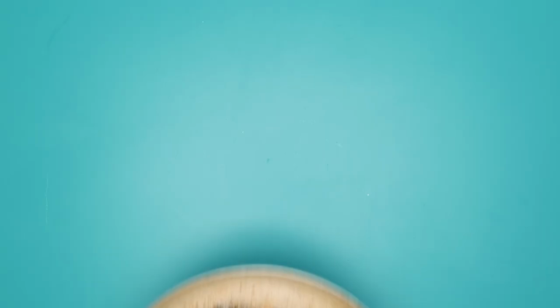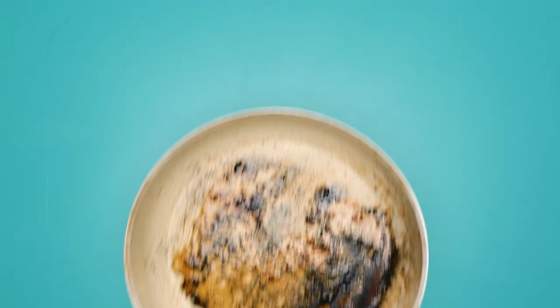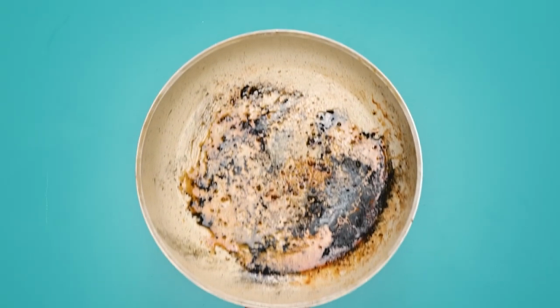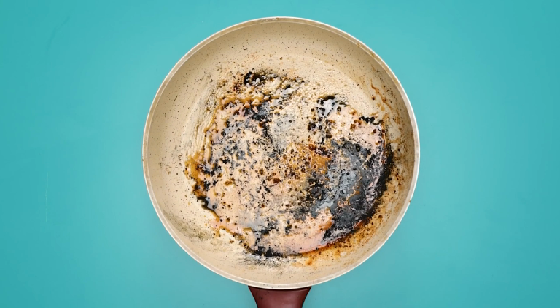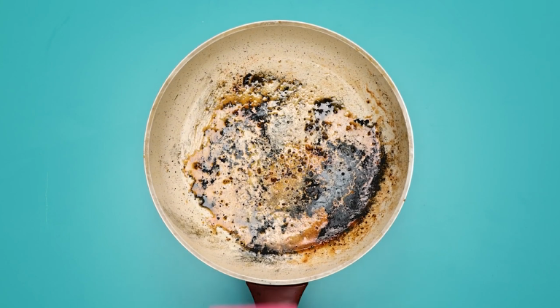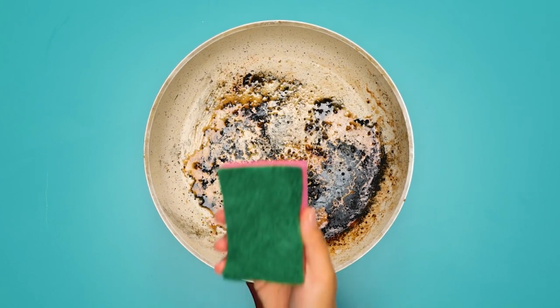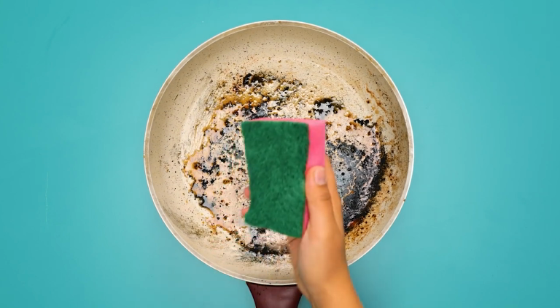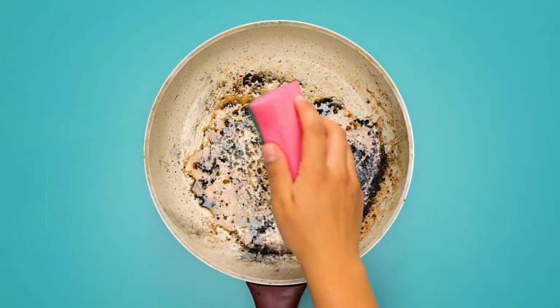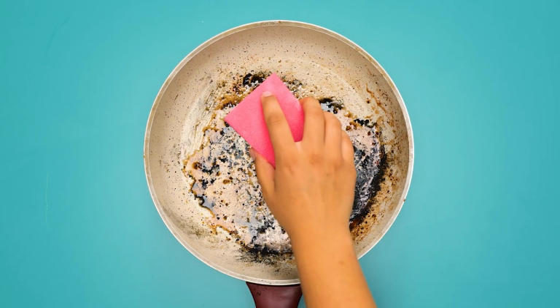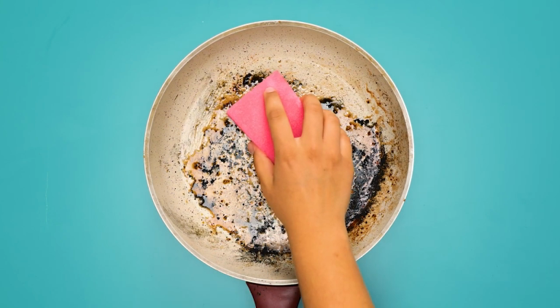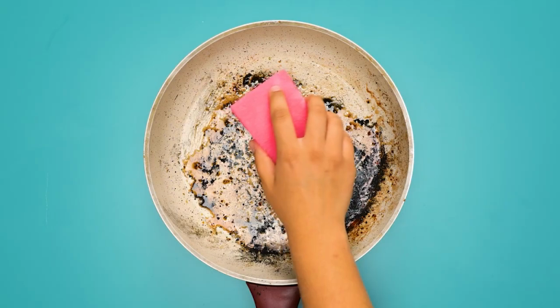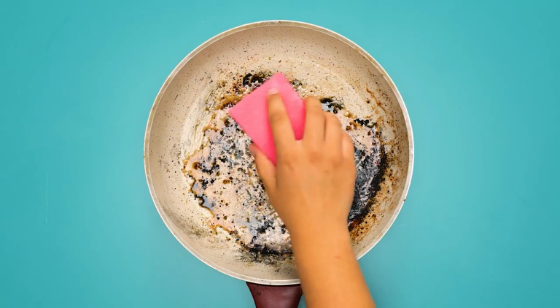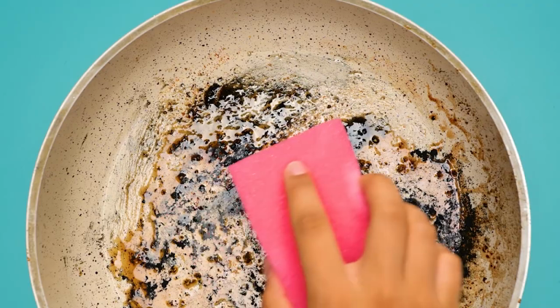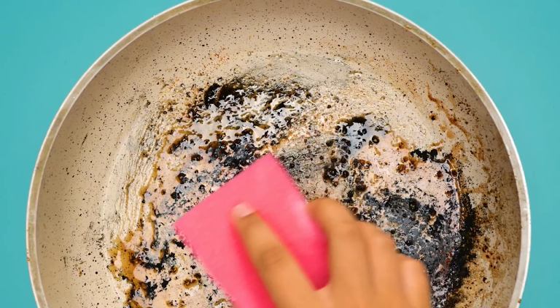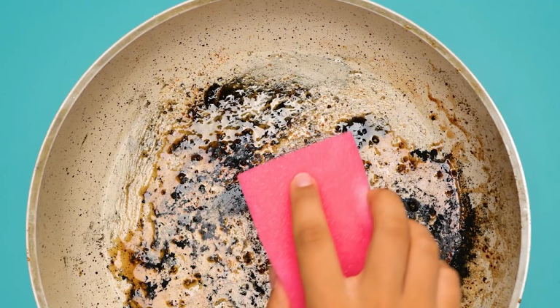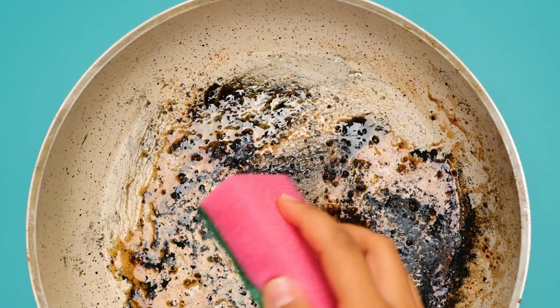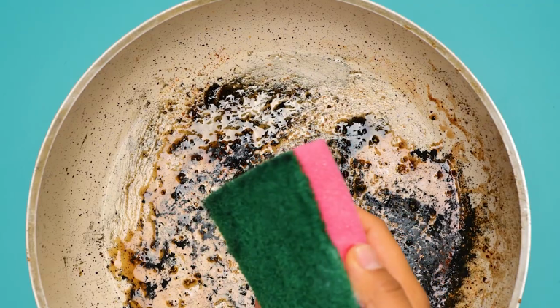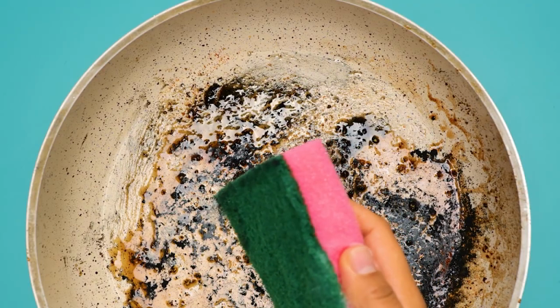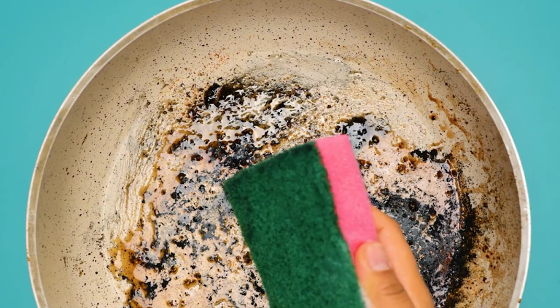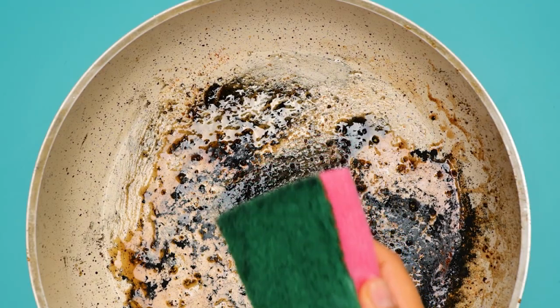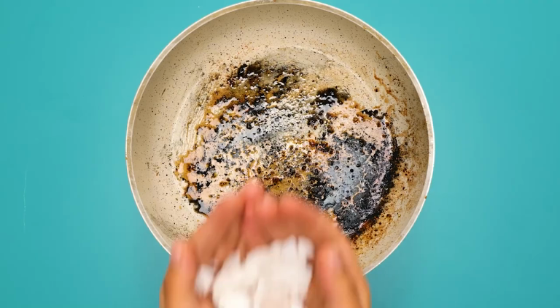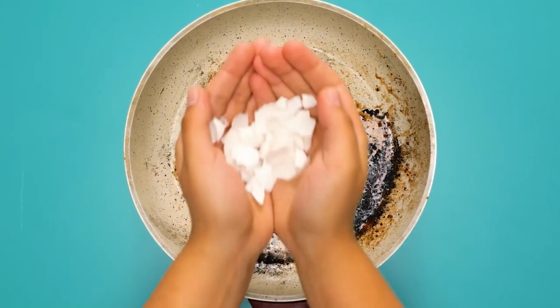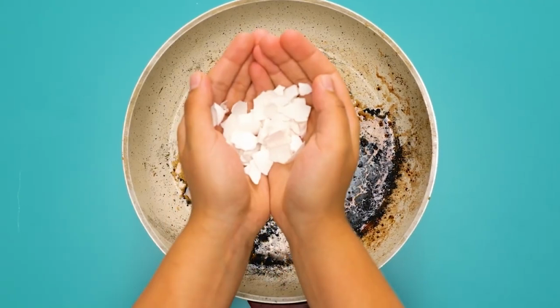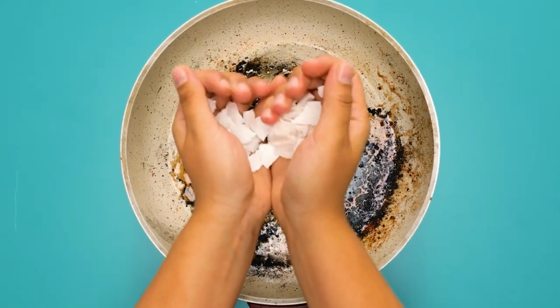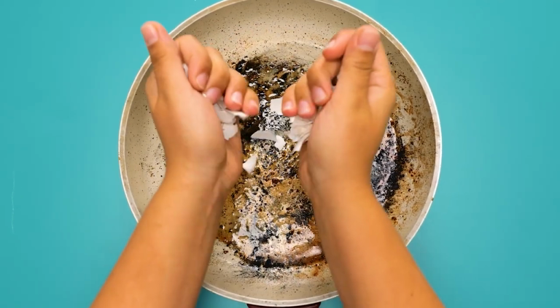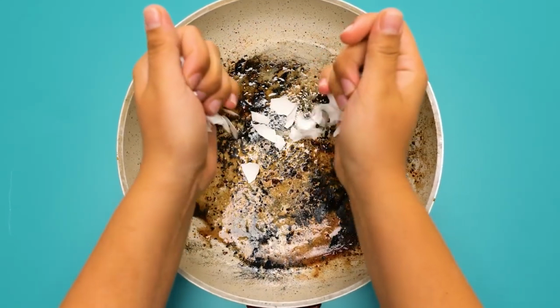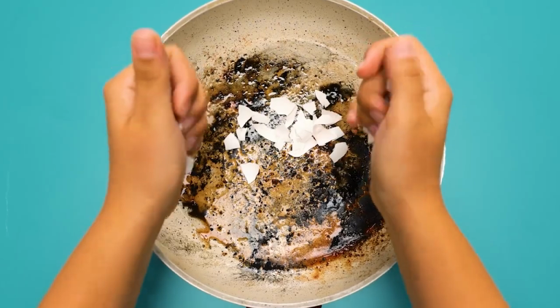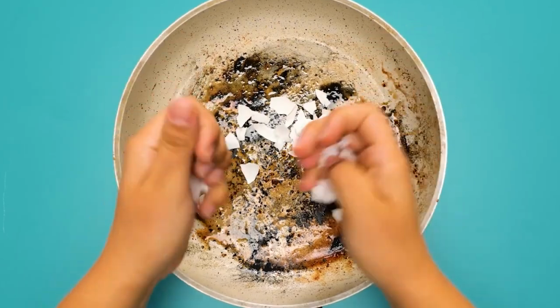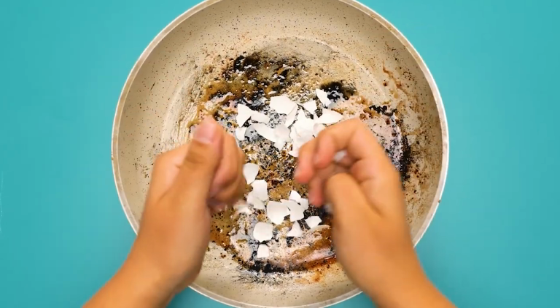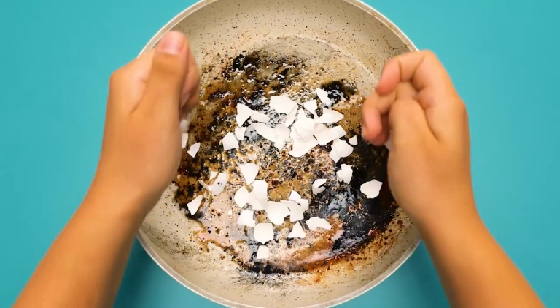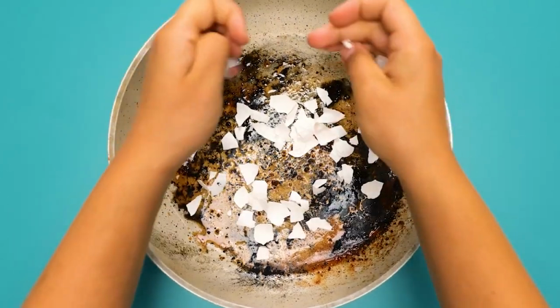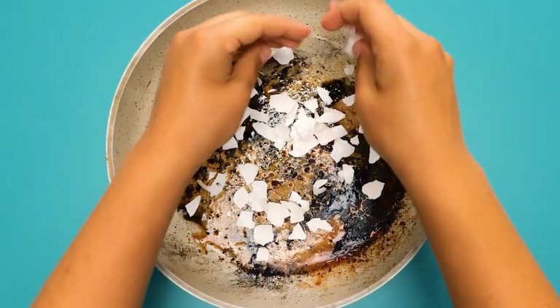Look at how to remove grease and grime from pans. Eggshells with soap and water creates an abrasive cleaner.